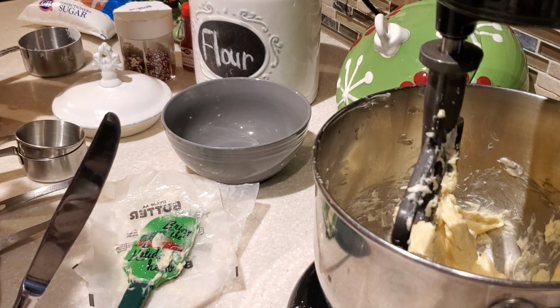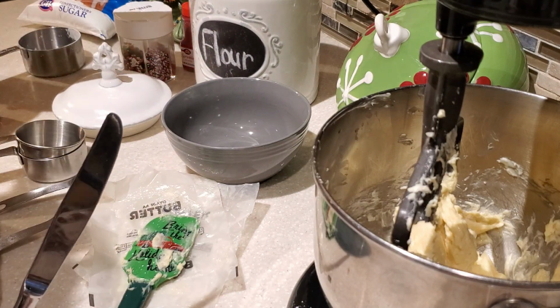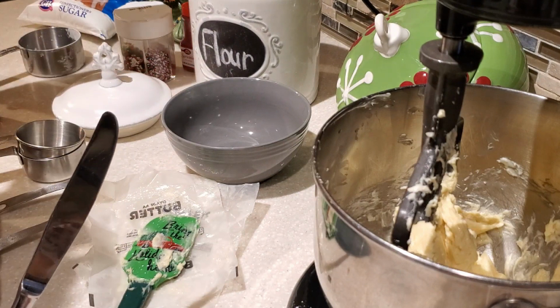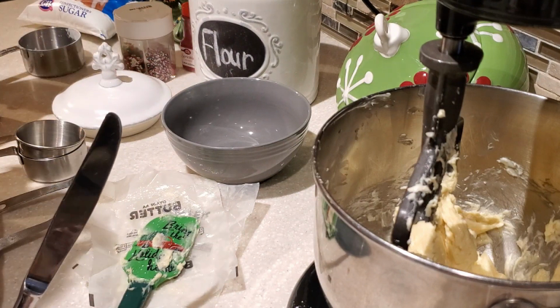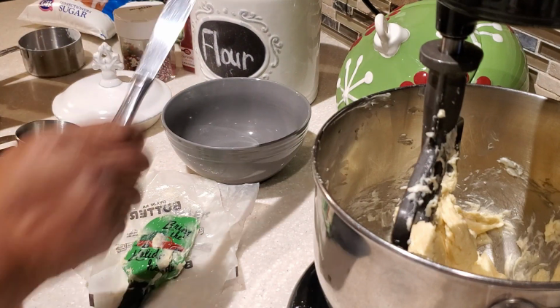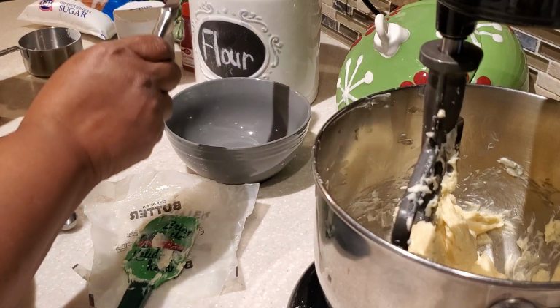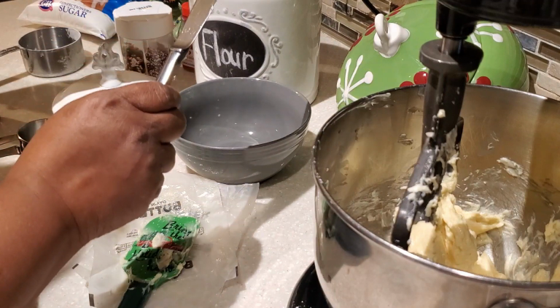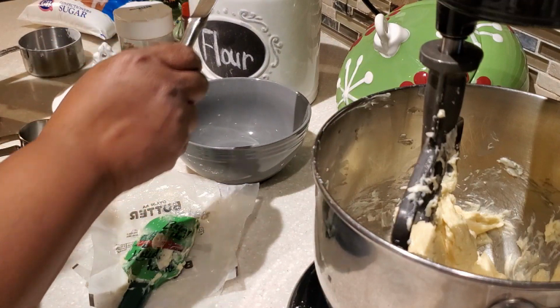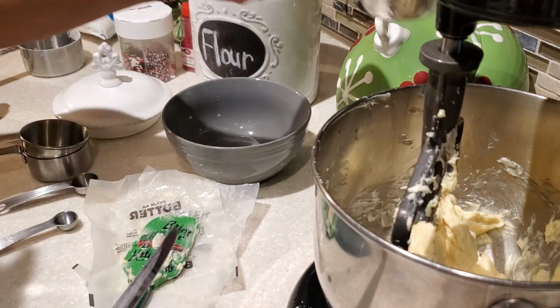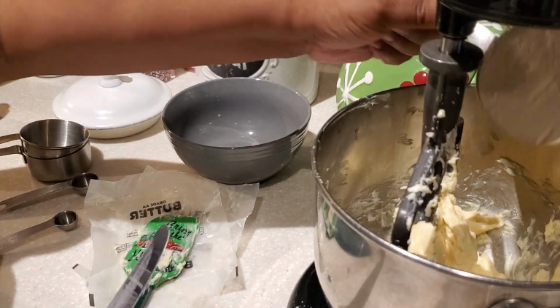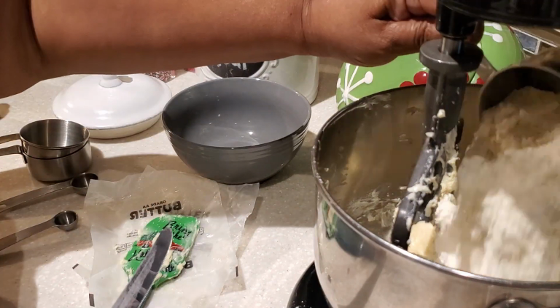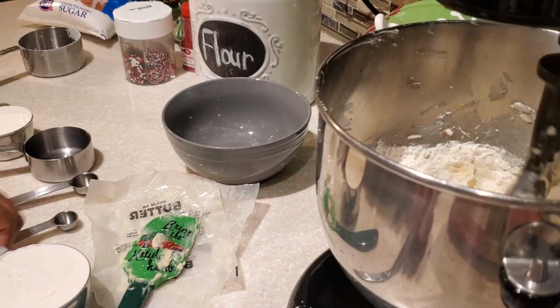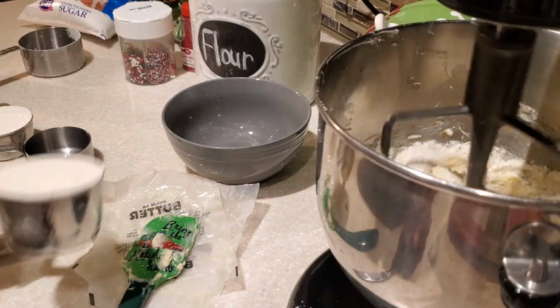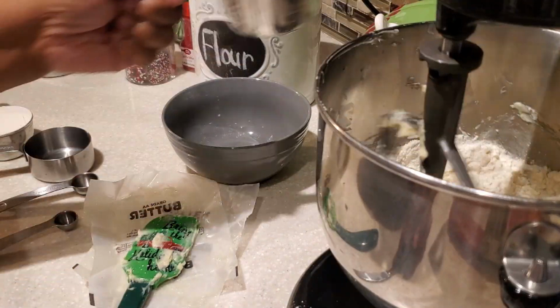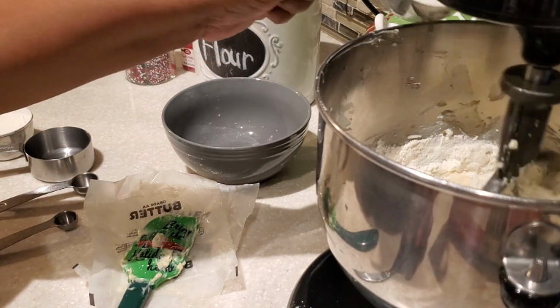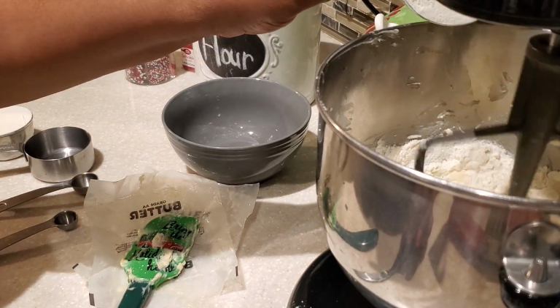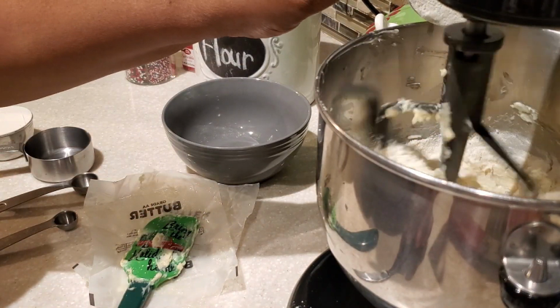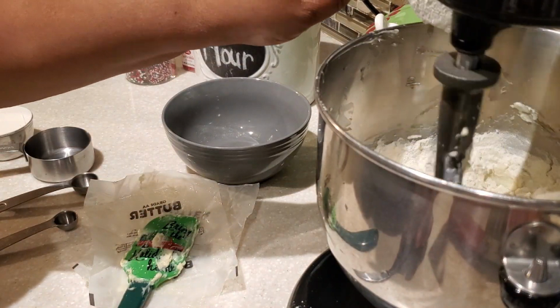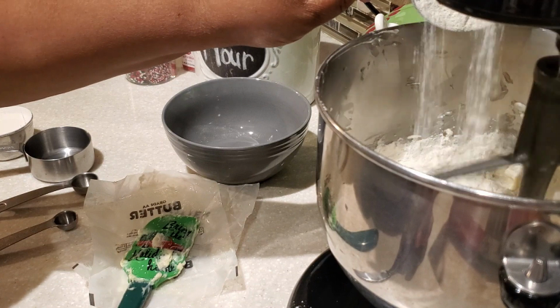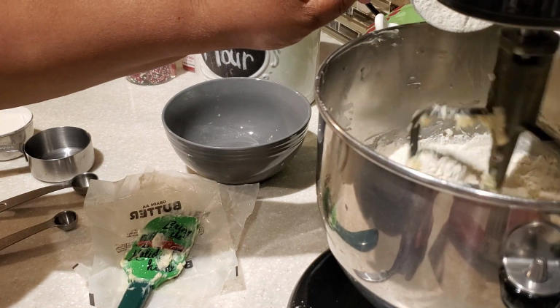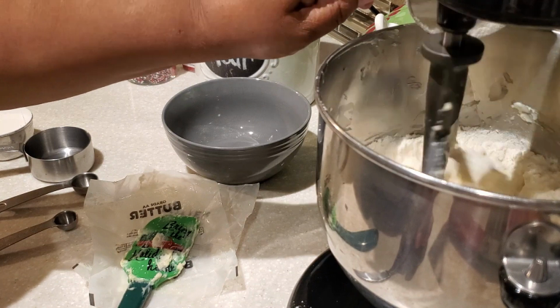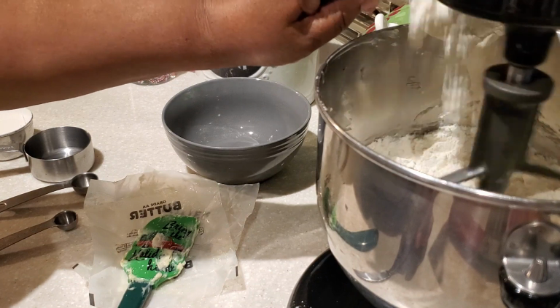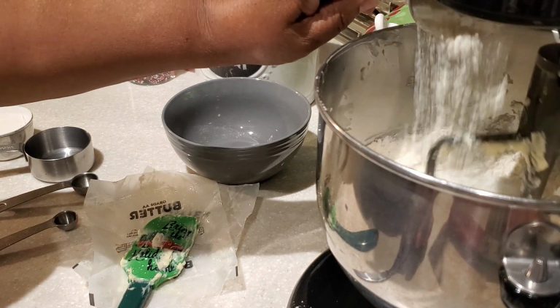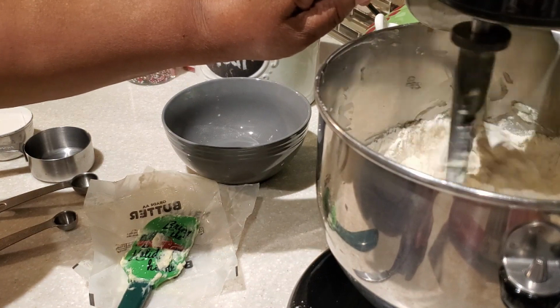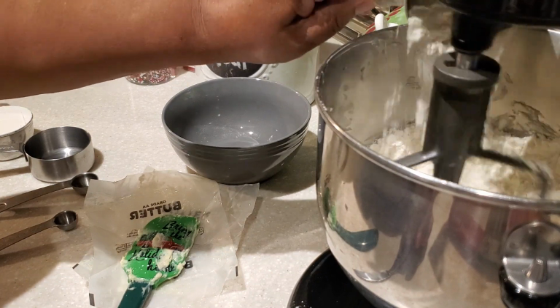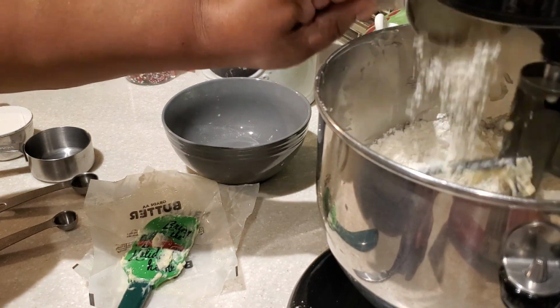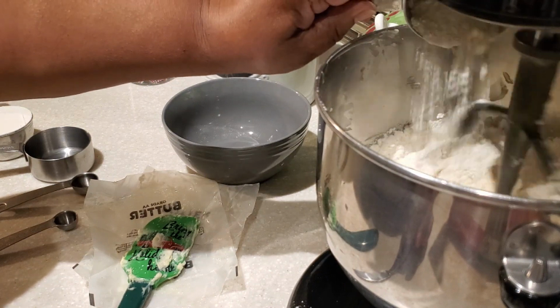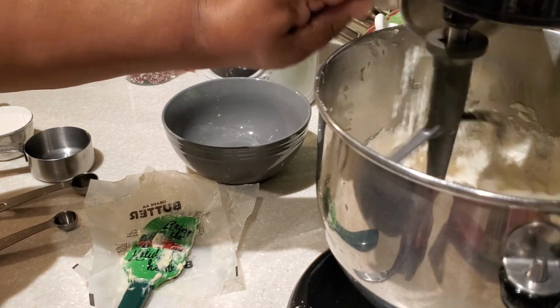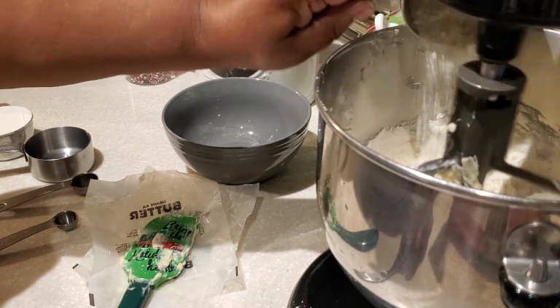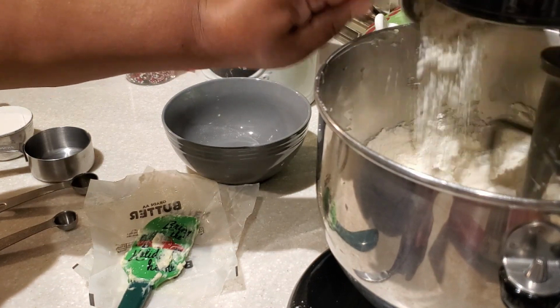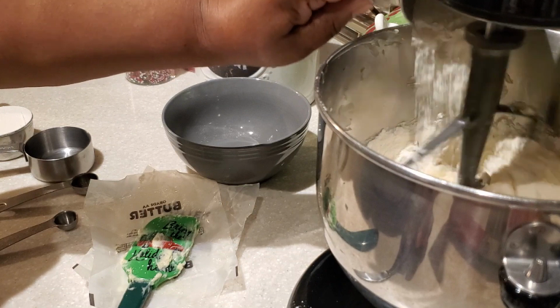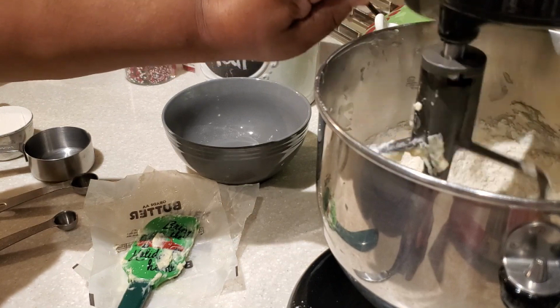In the description box below I'm going to have a list of all the ingredients you need to make these delicious, simple Christmas cookies.